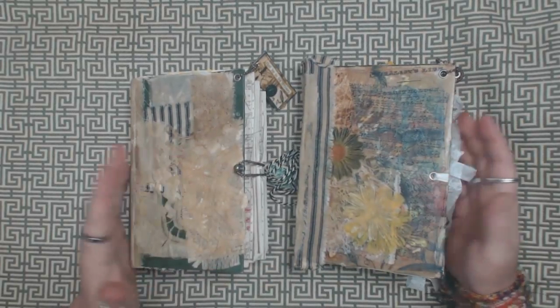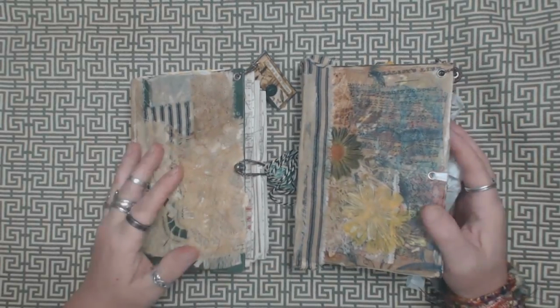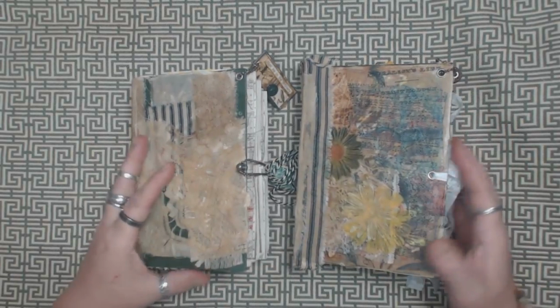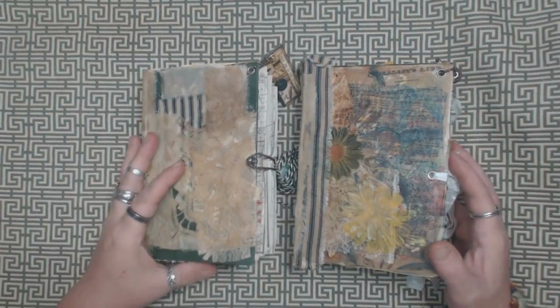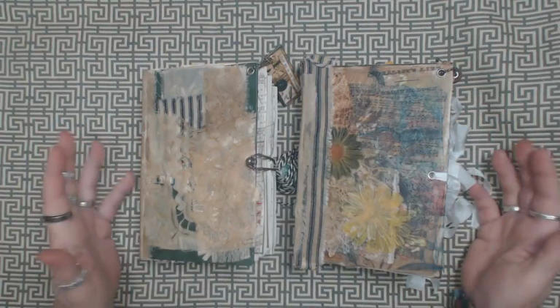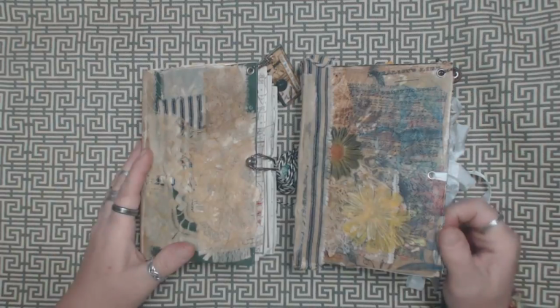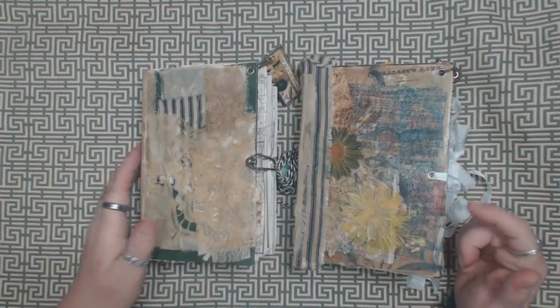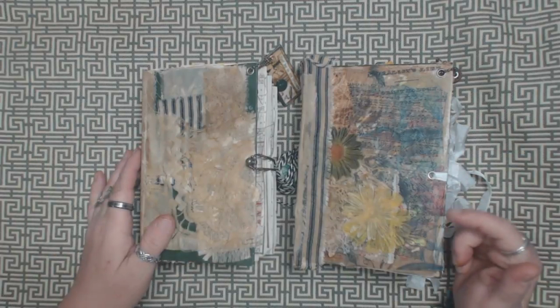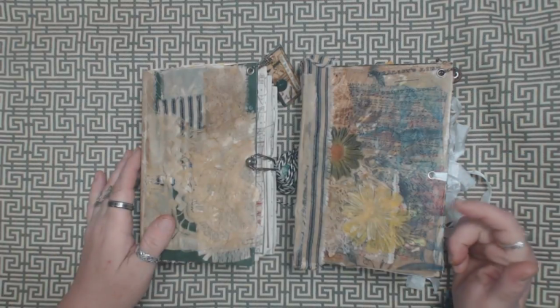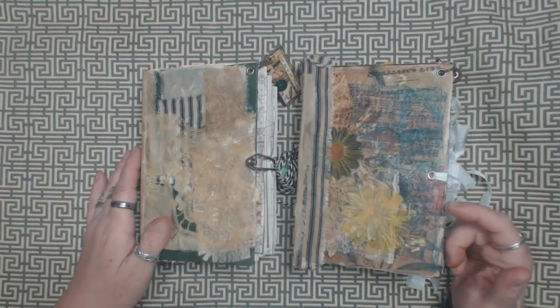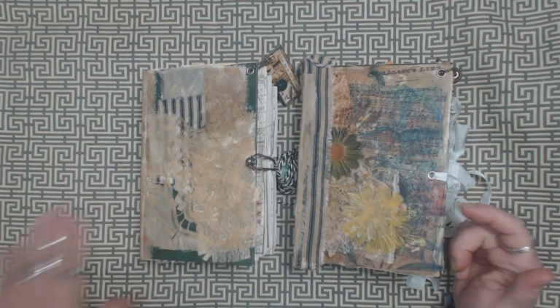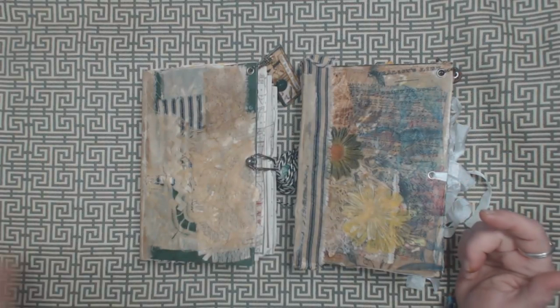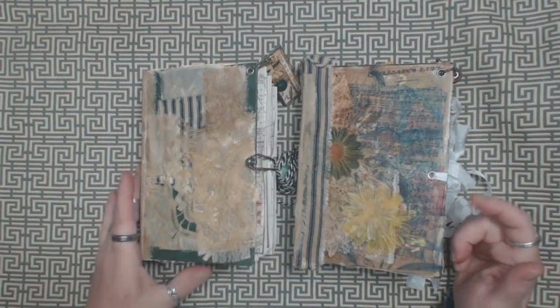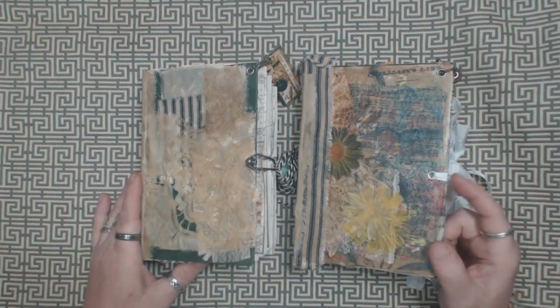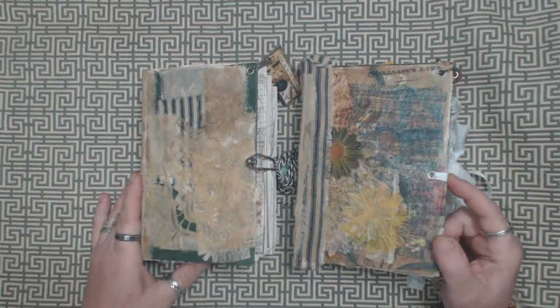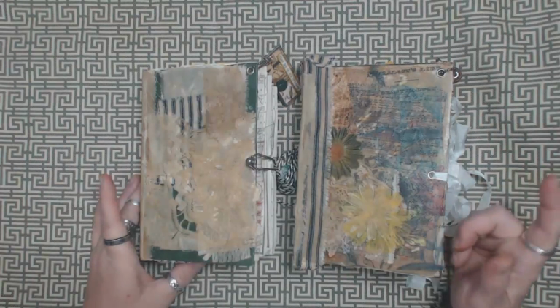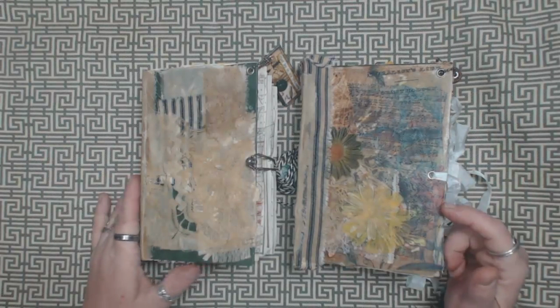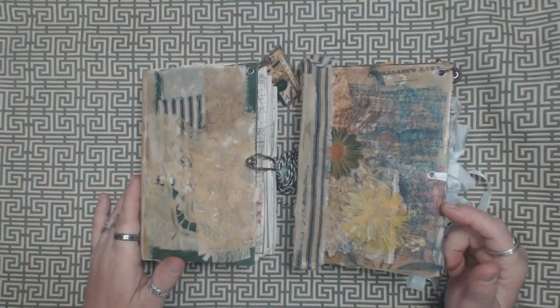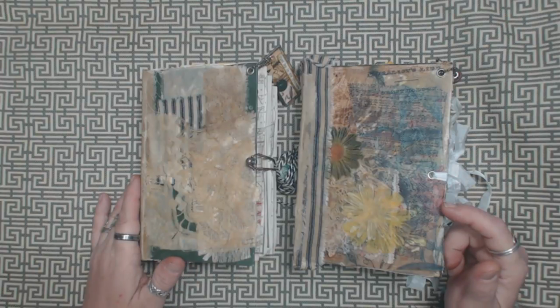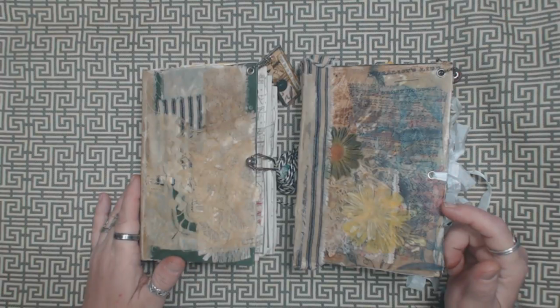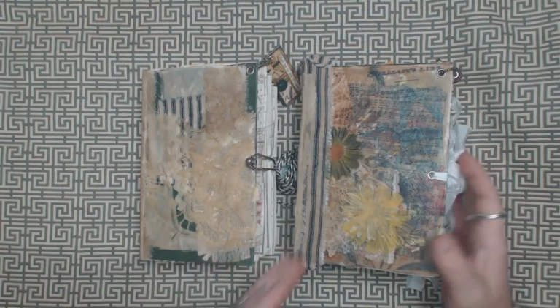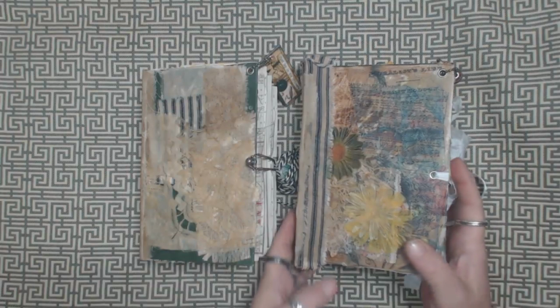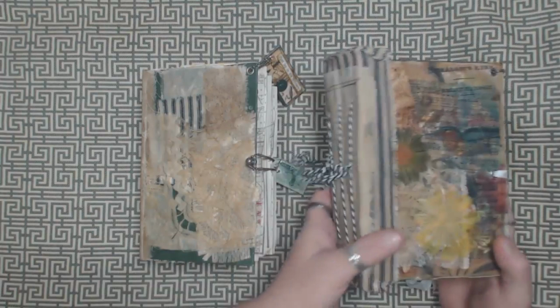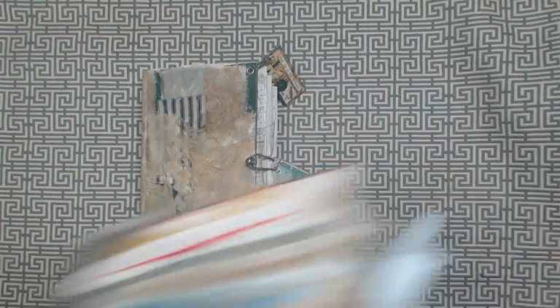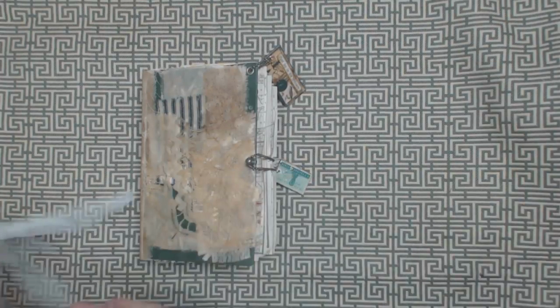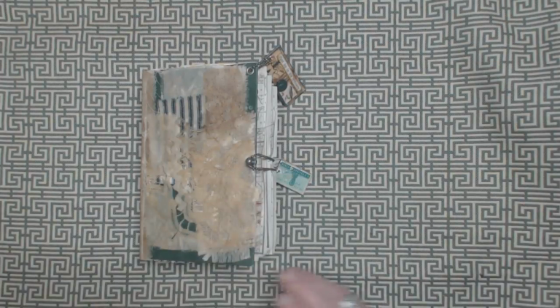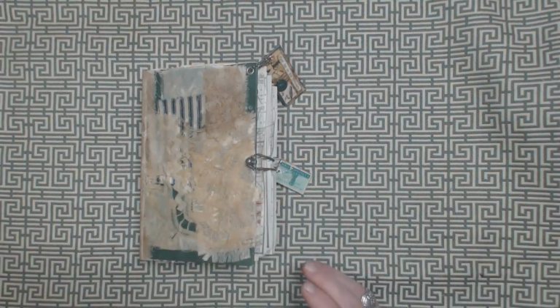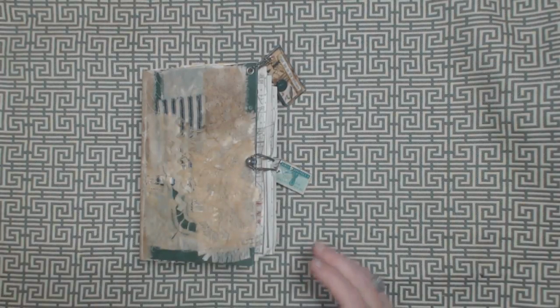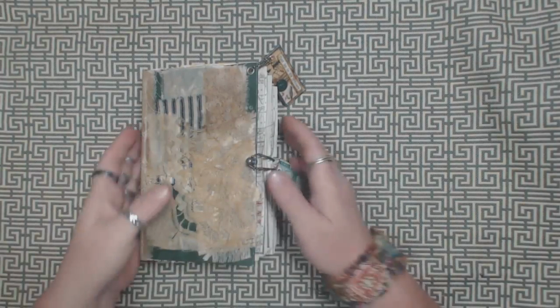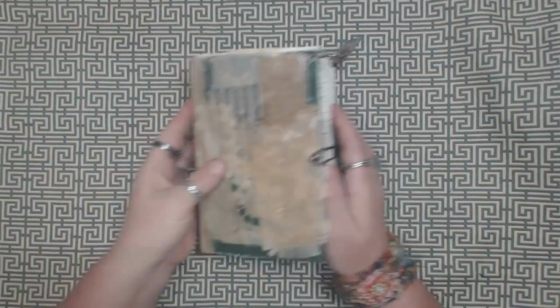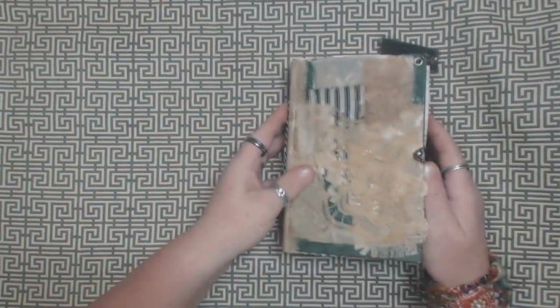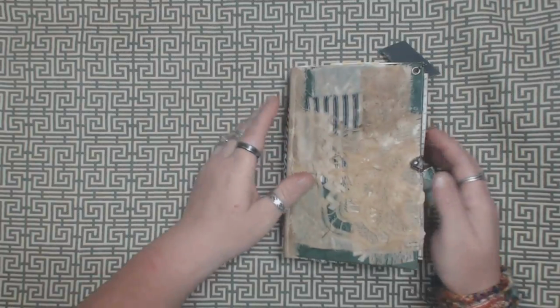It does actually have more pages for sure. So let's flip through these so you guys can see what's inside.